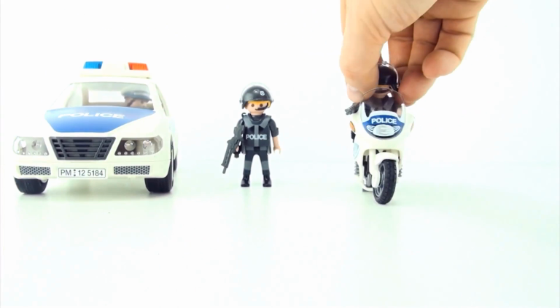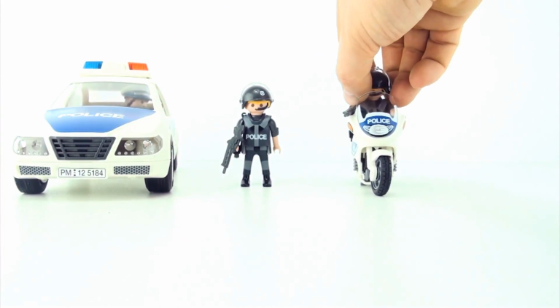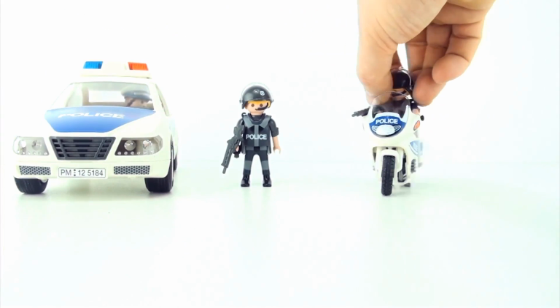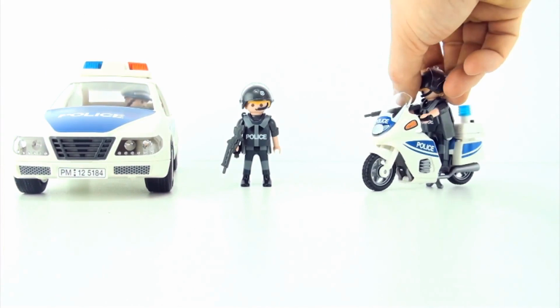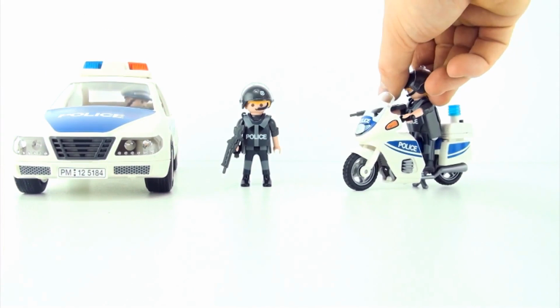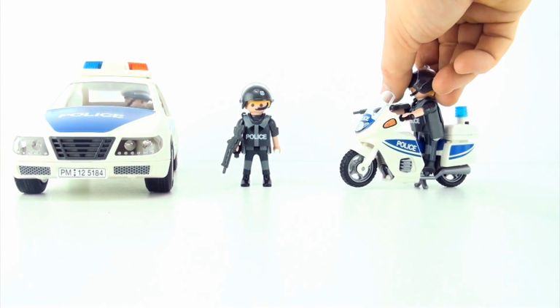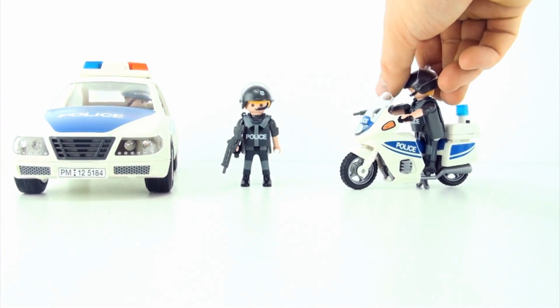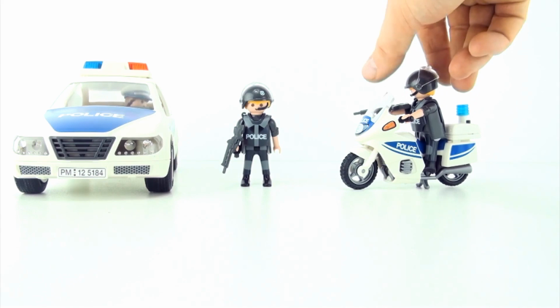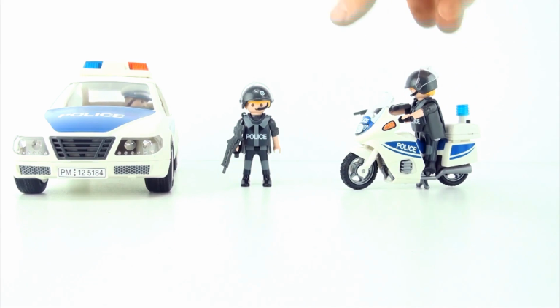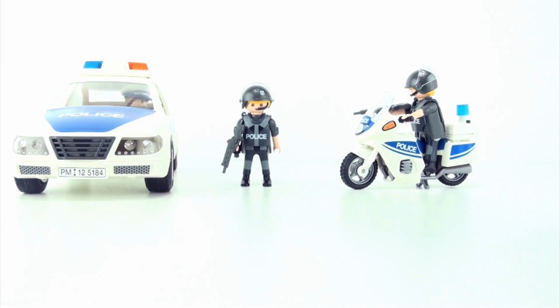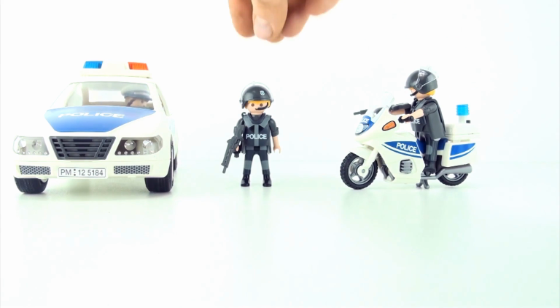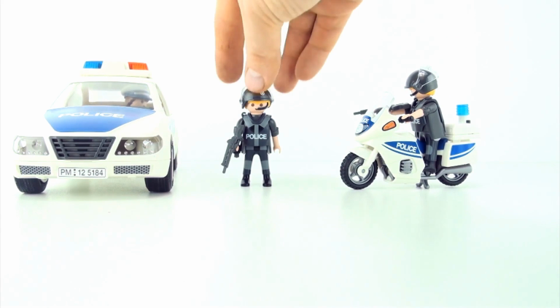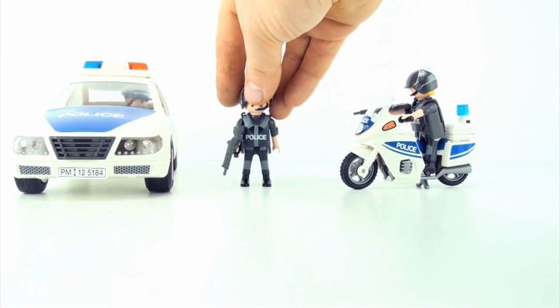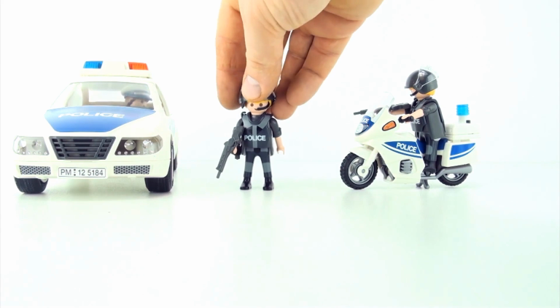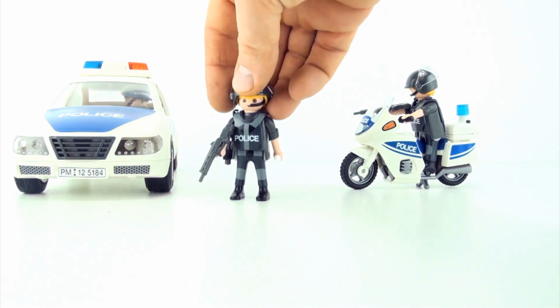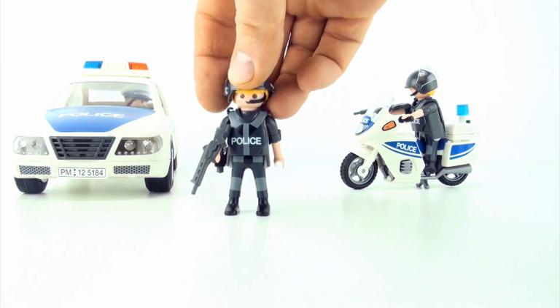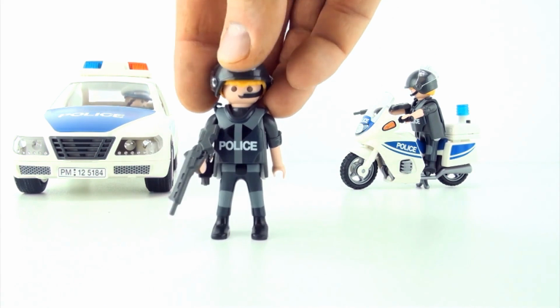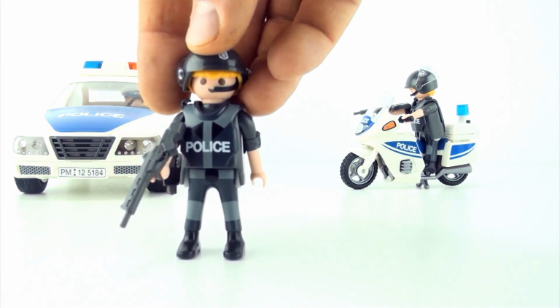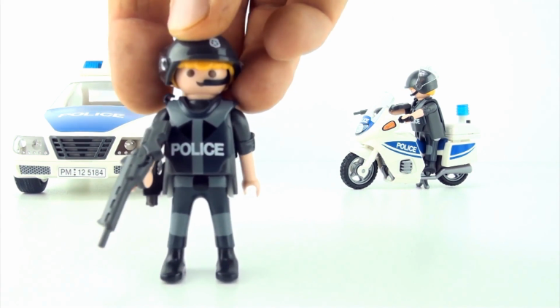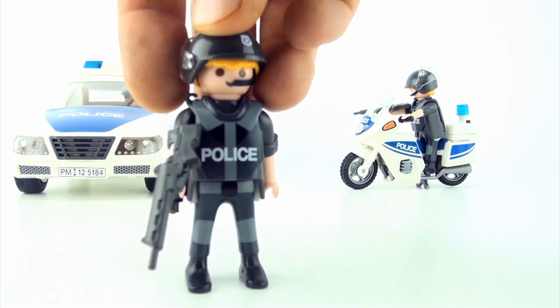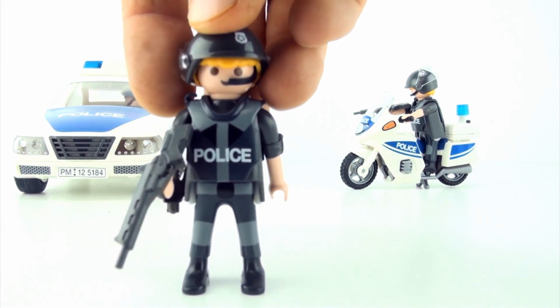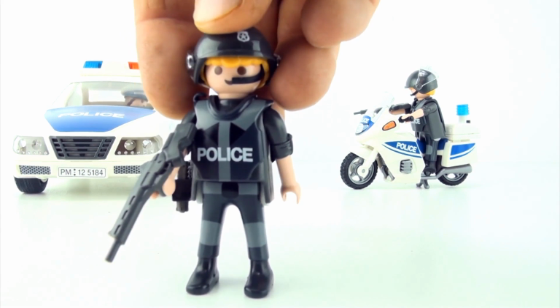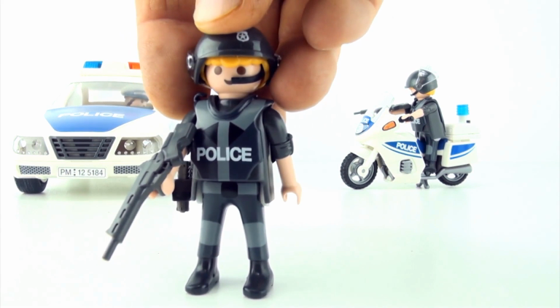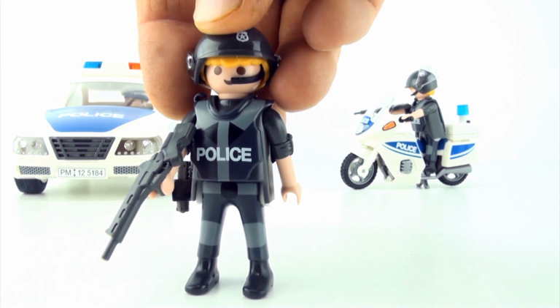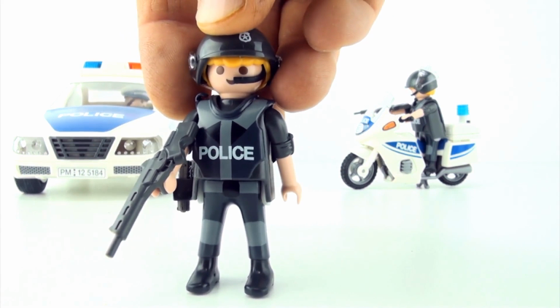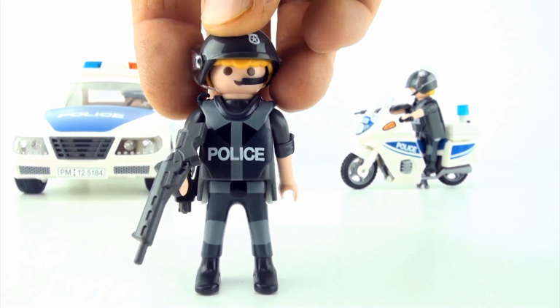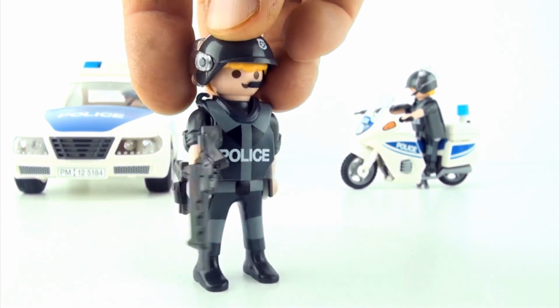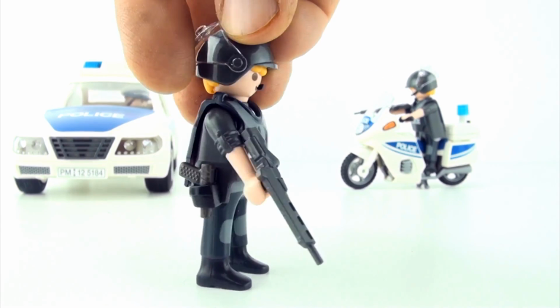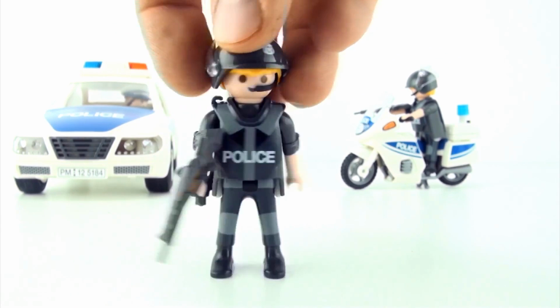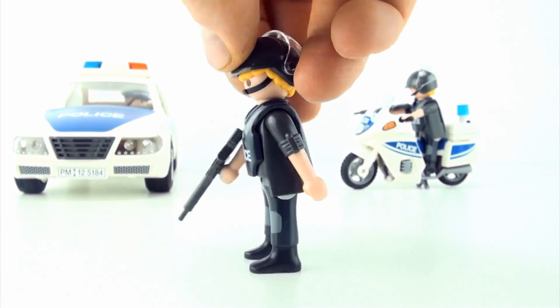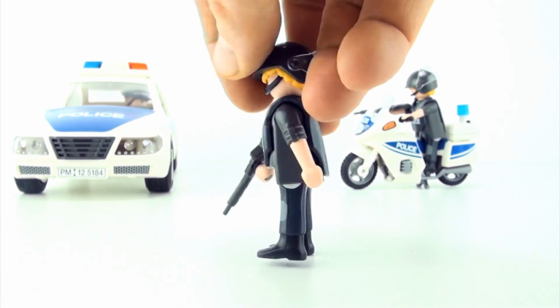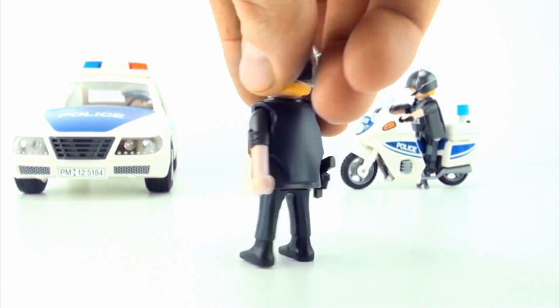Do you know the odd officer out? That's right, it's policeman number two. He is the only officer without a vehicle.